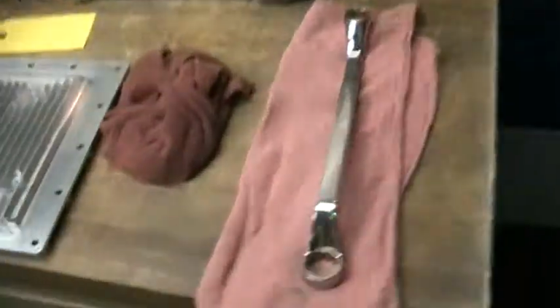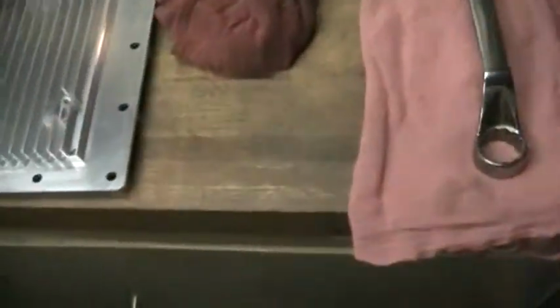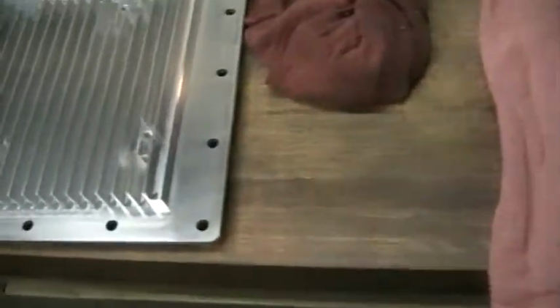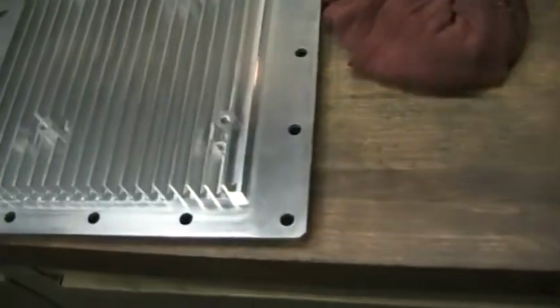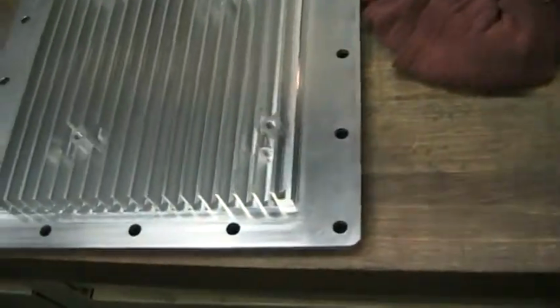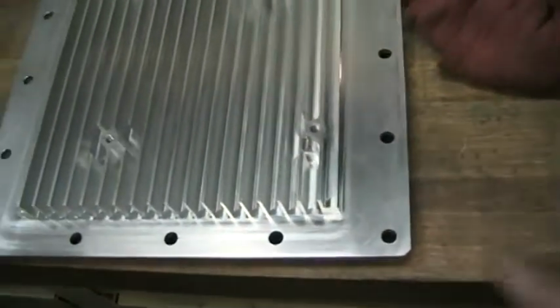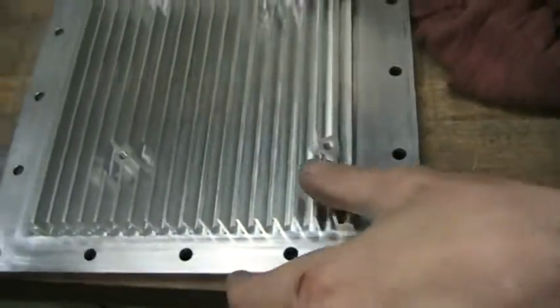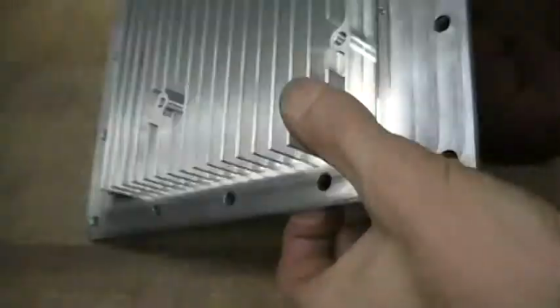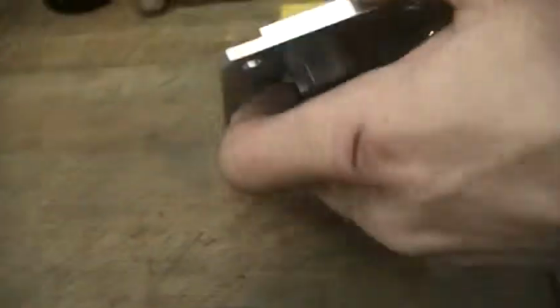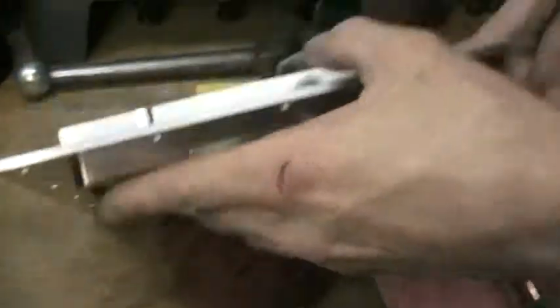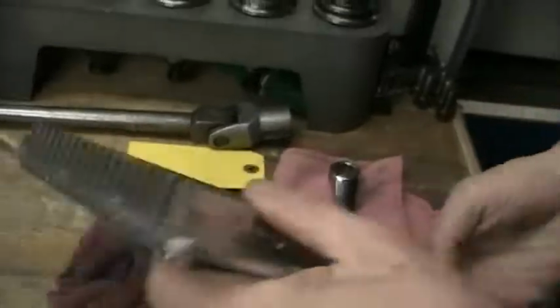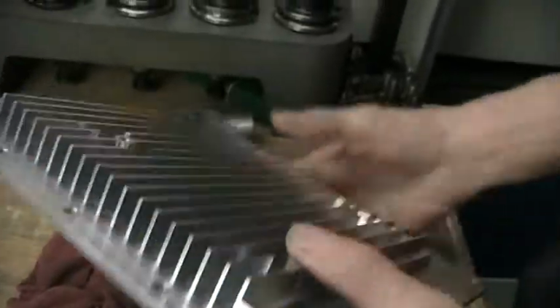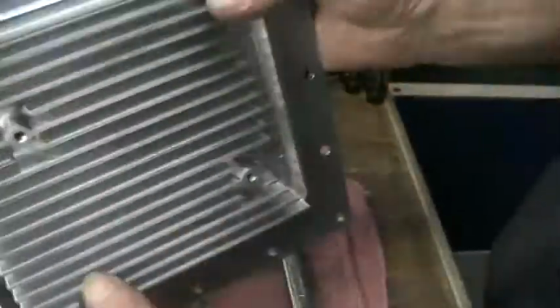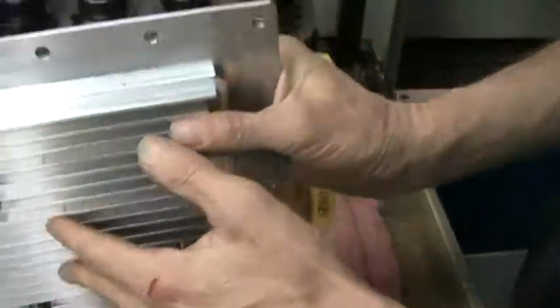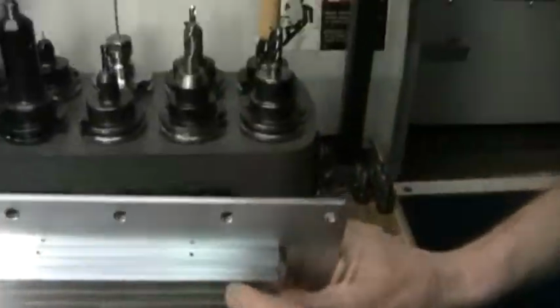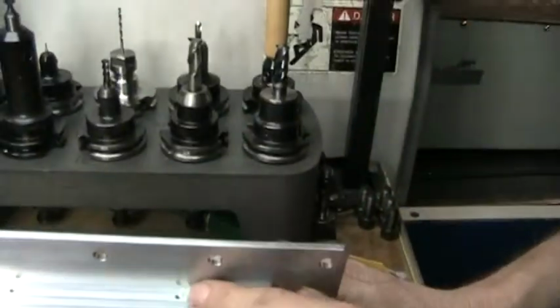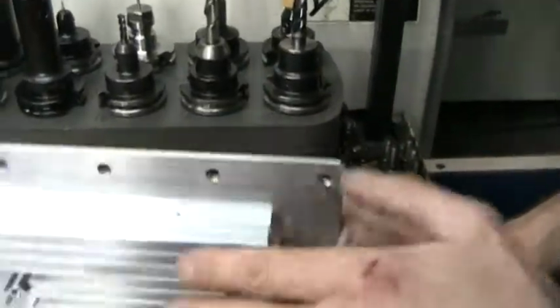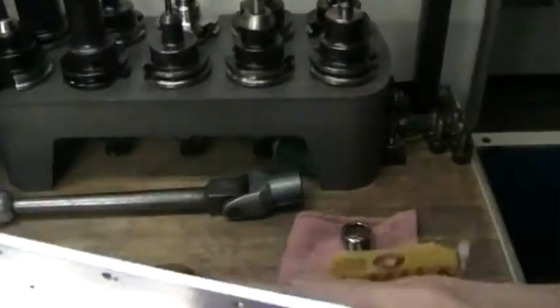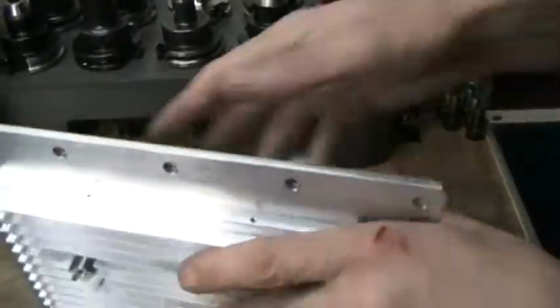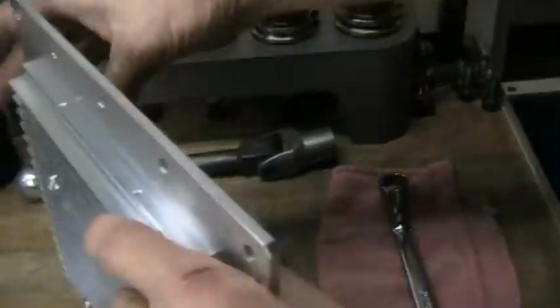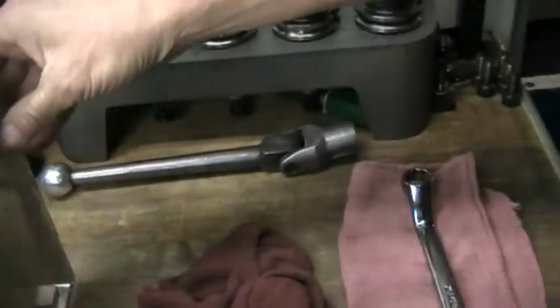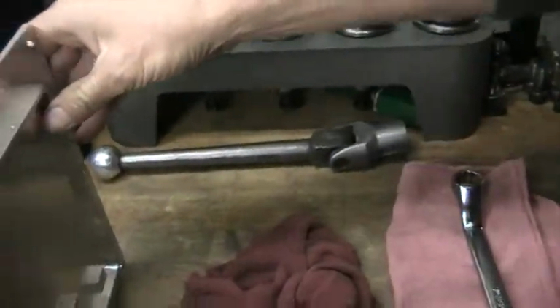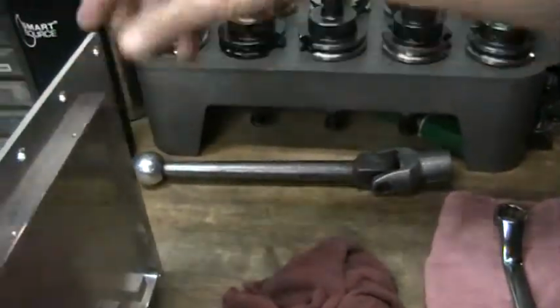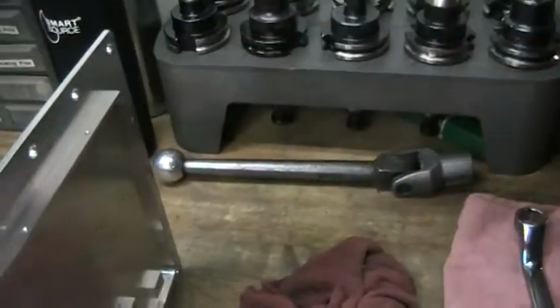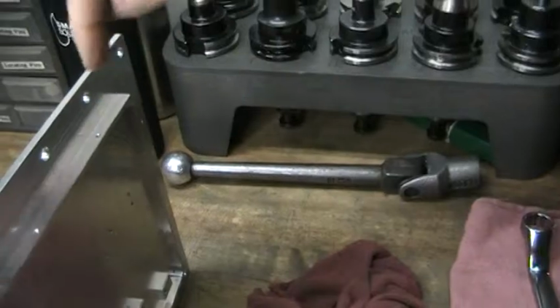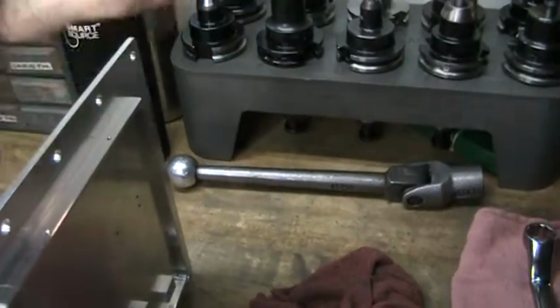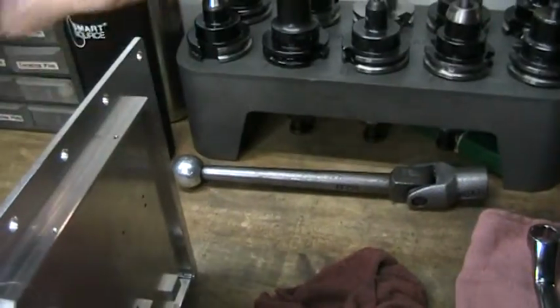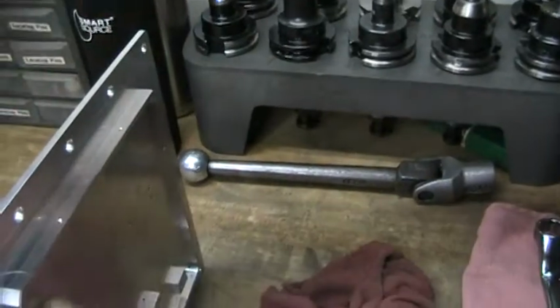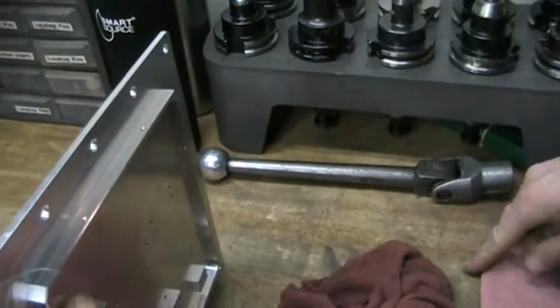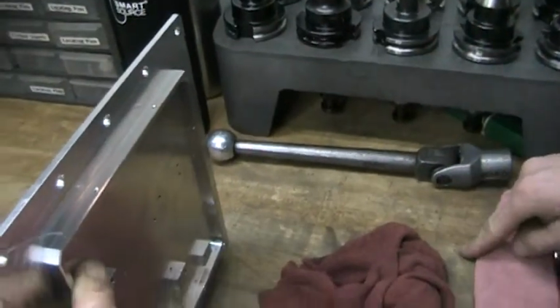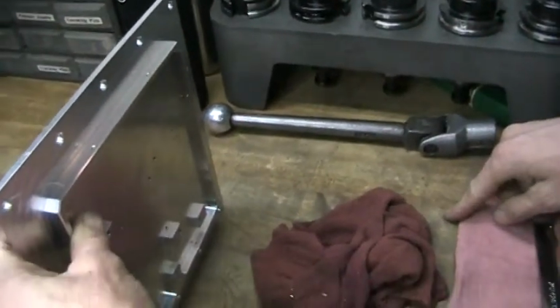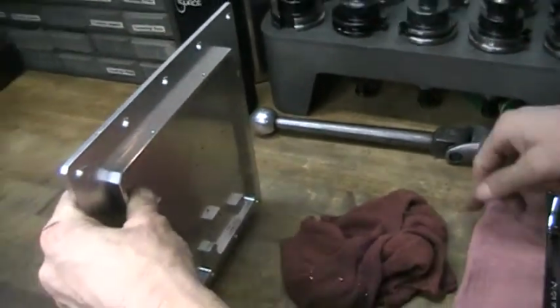This is the finished part that came off of that. Doing the end holes here. Setting it in the vise like this to come down and tap it — four-forties.